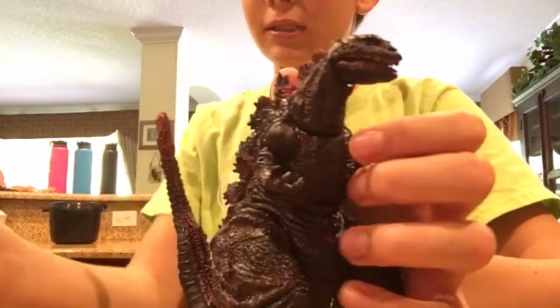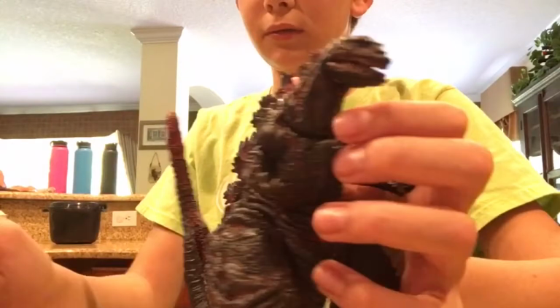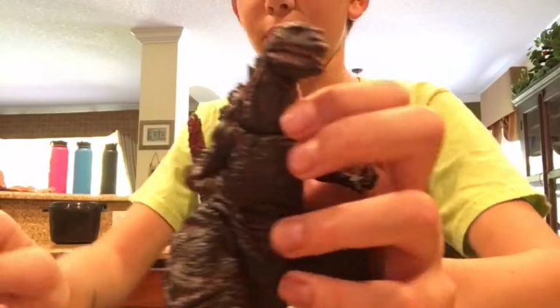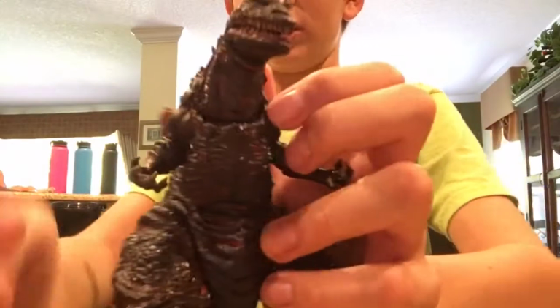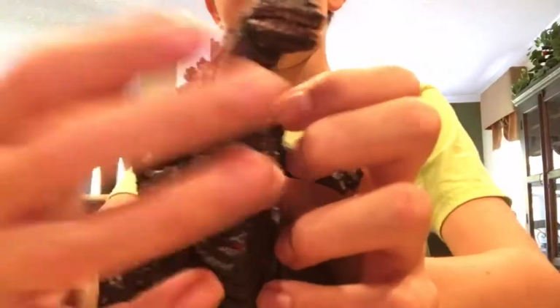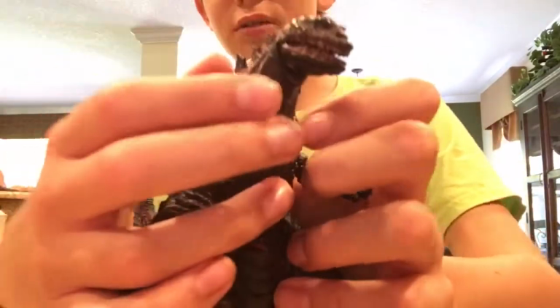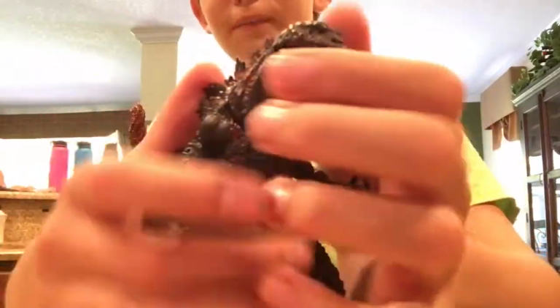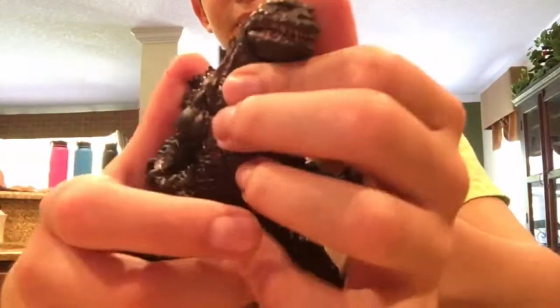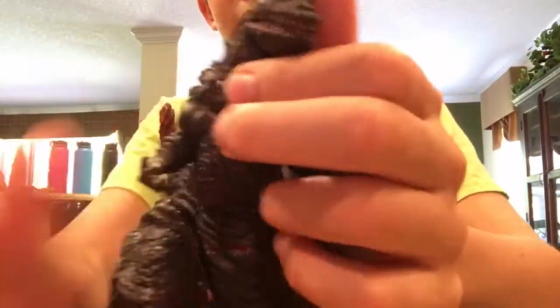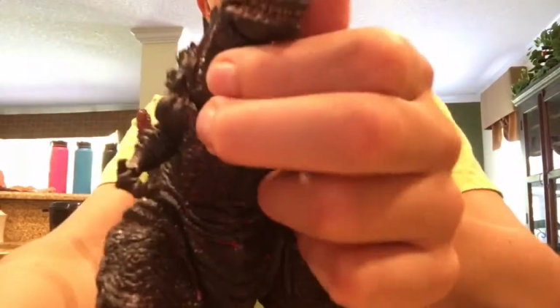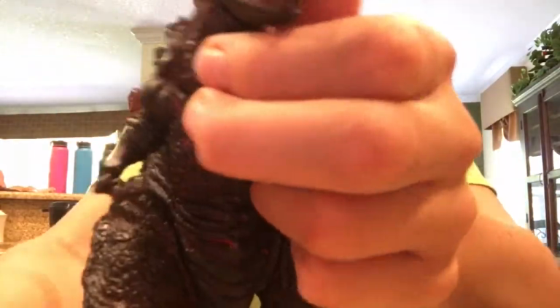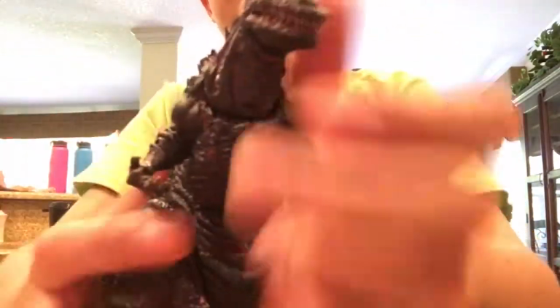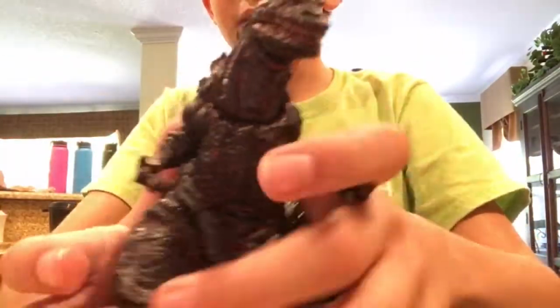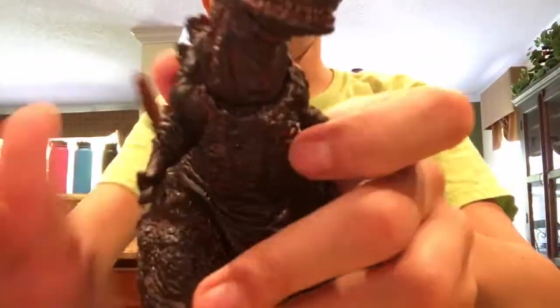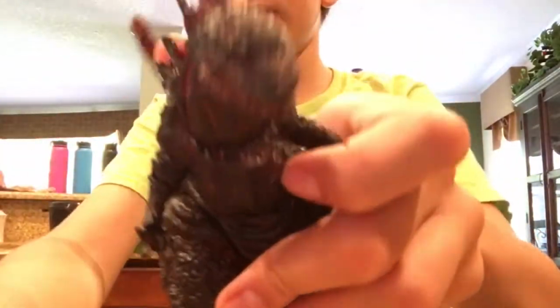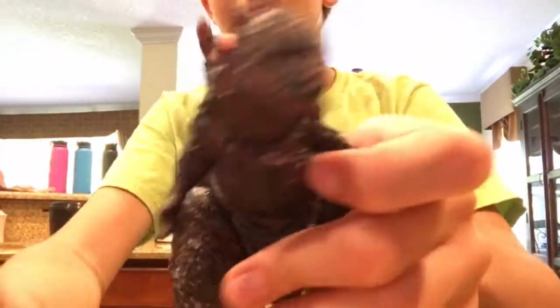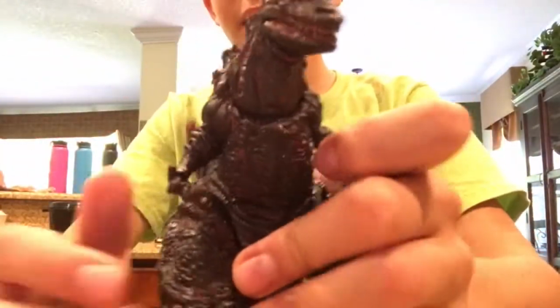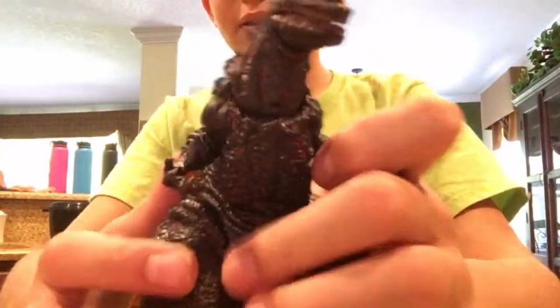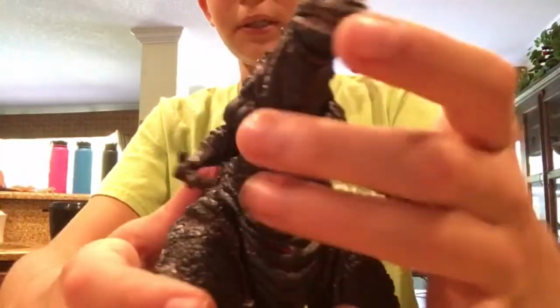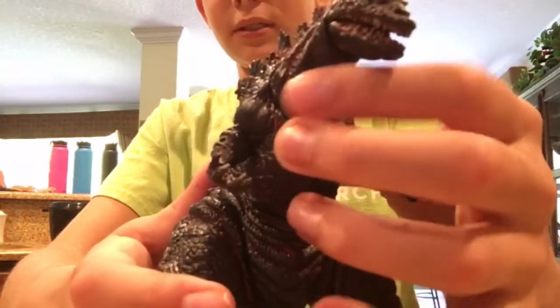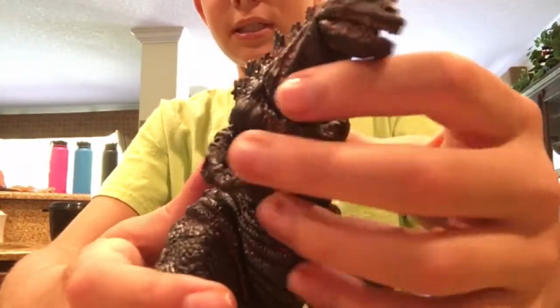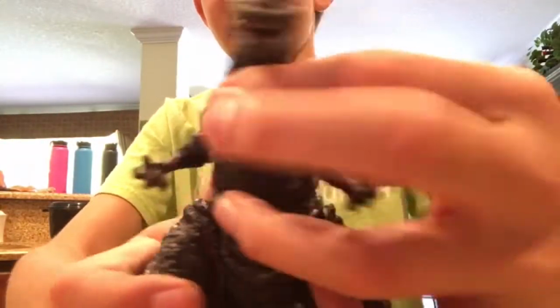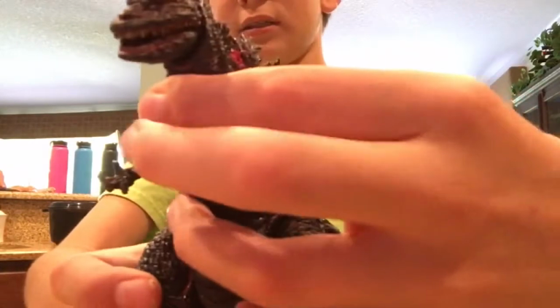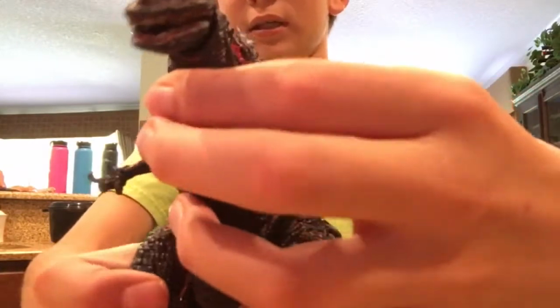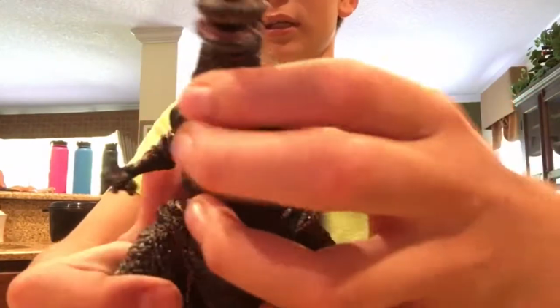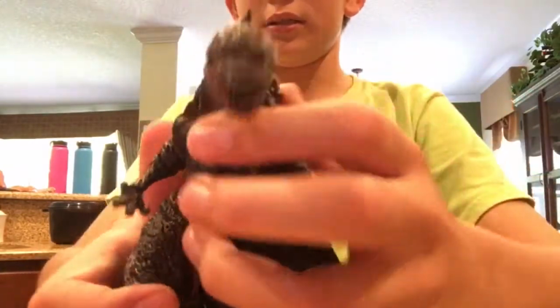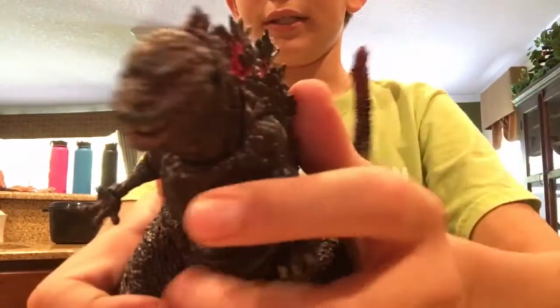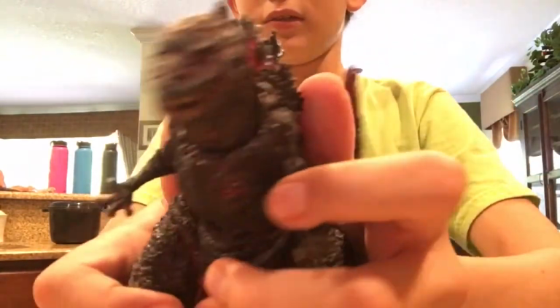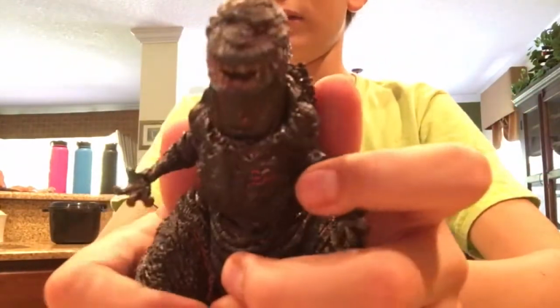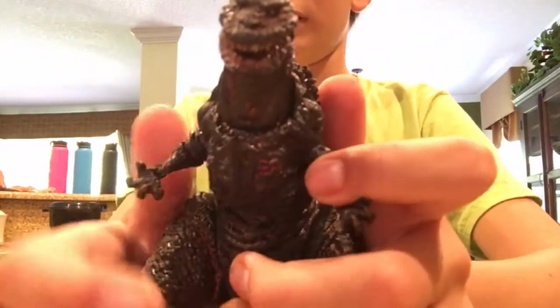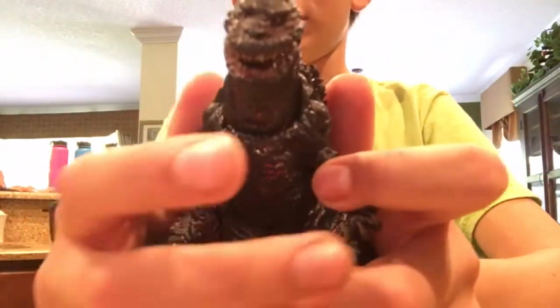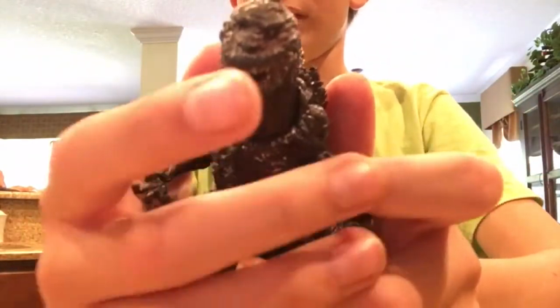Let's go through the articulation. See the paint? It's all pretty consistent. So let's go through the articulation.